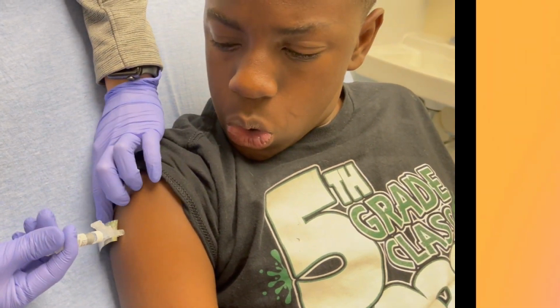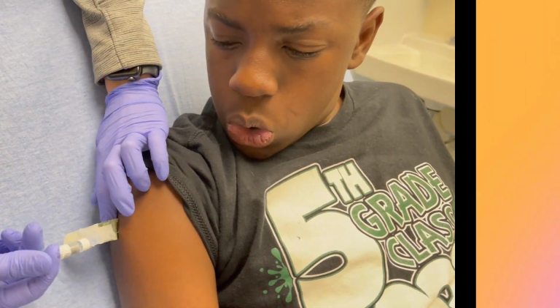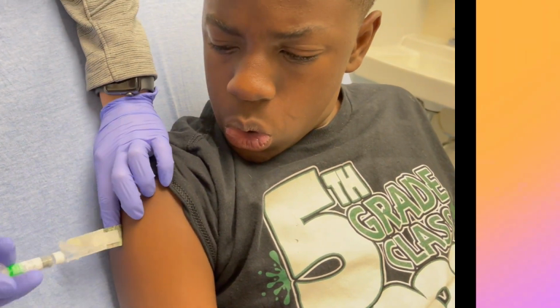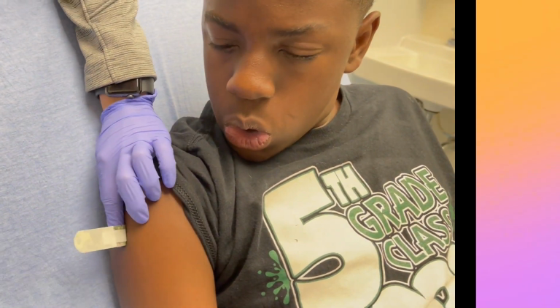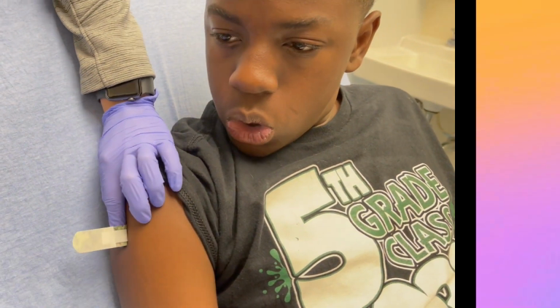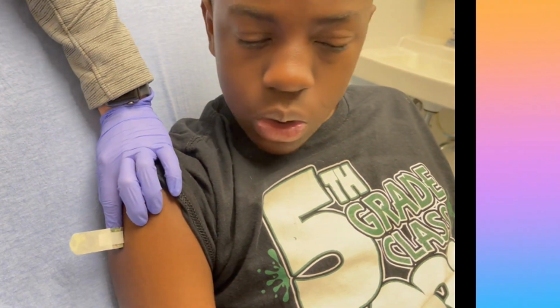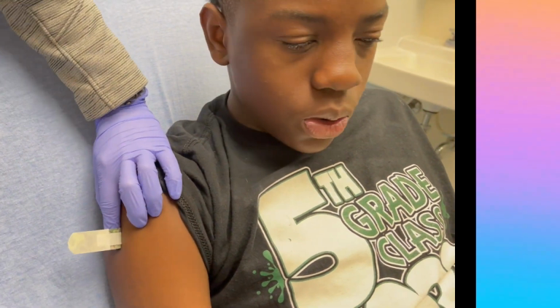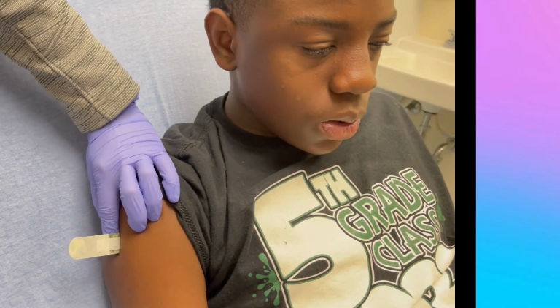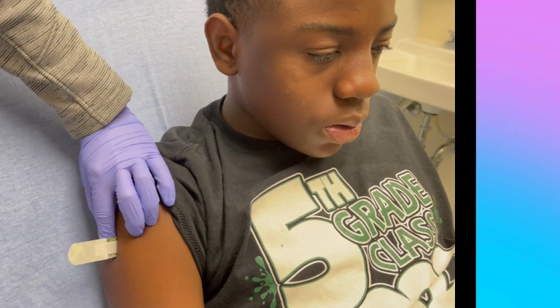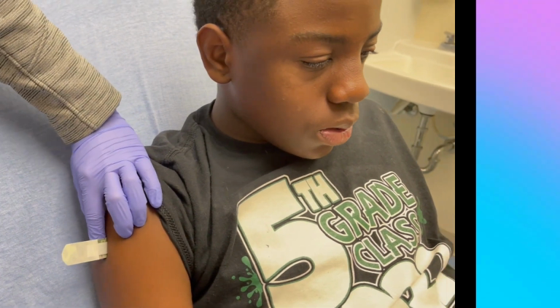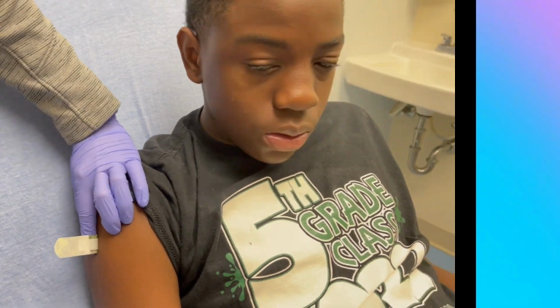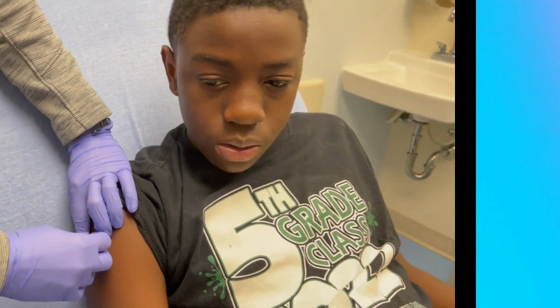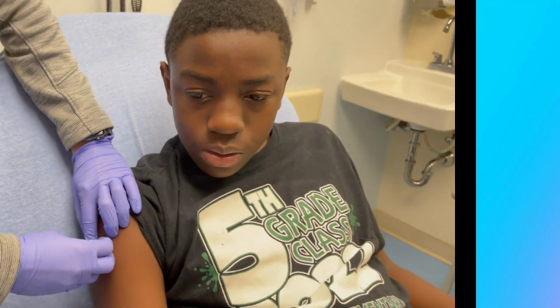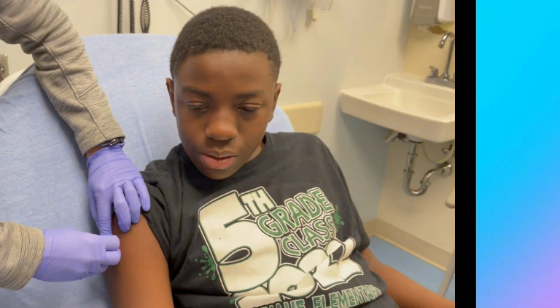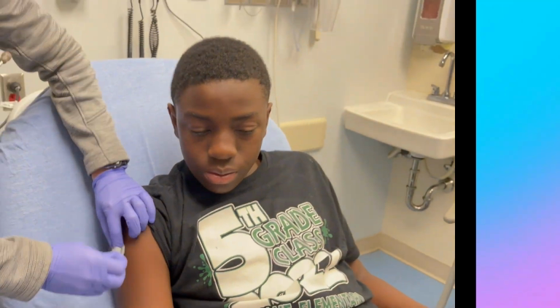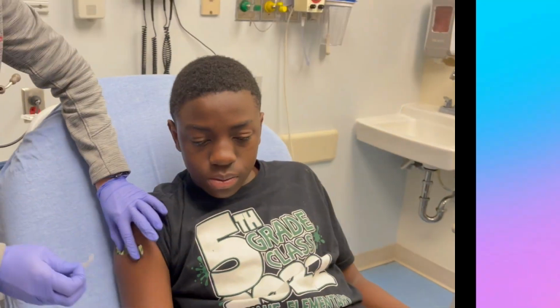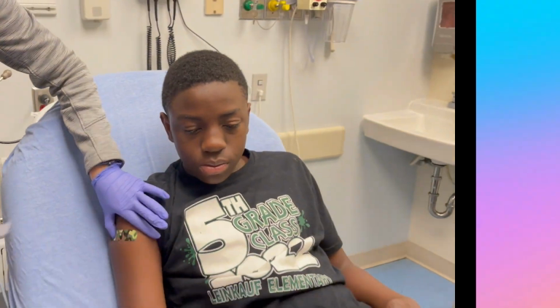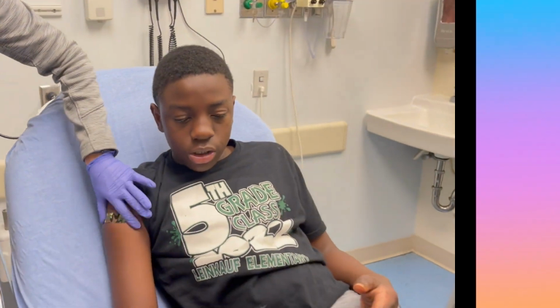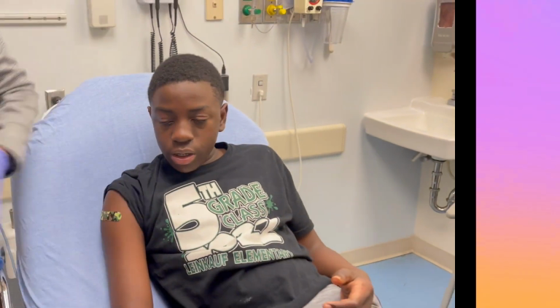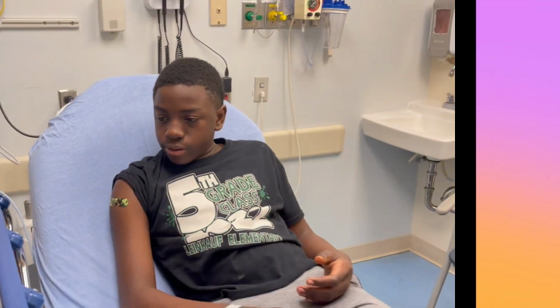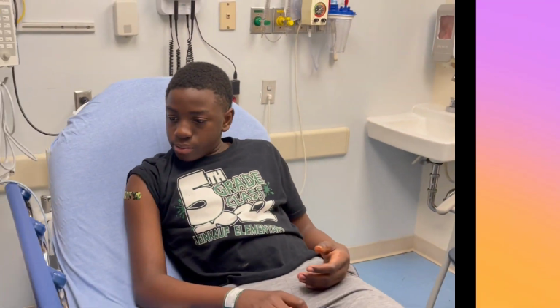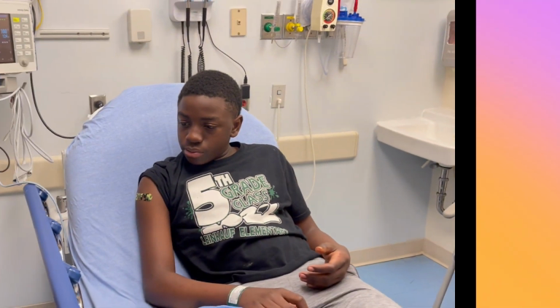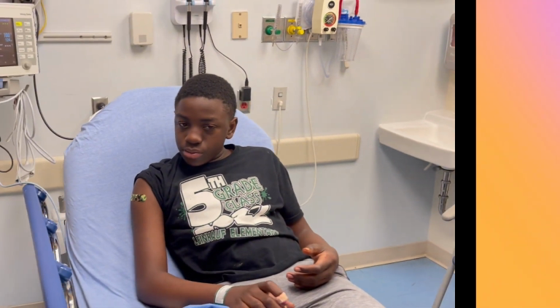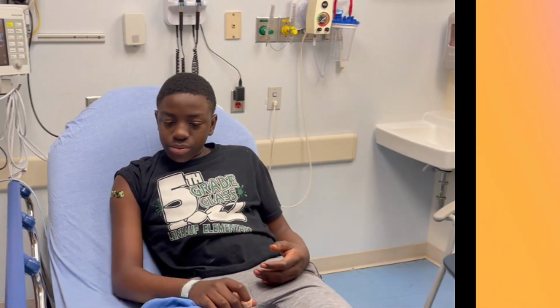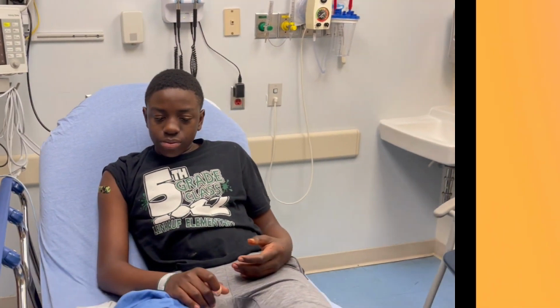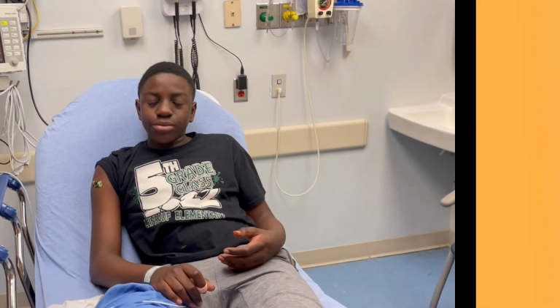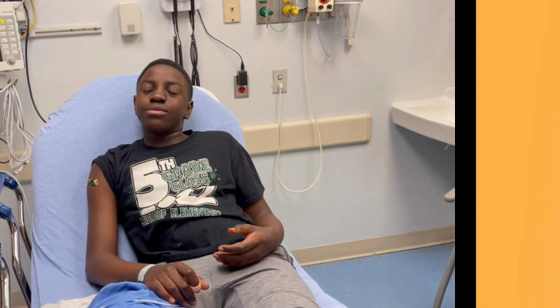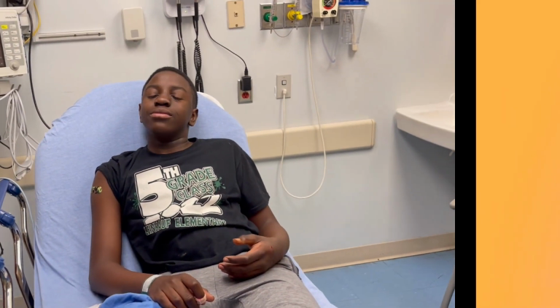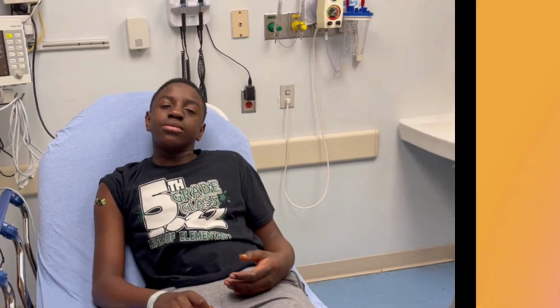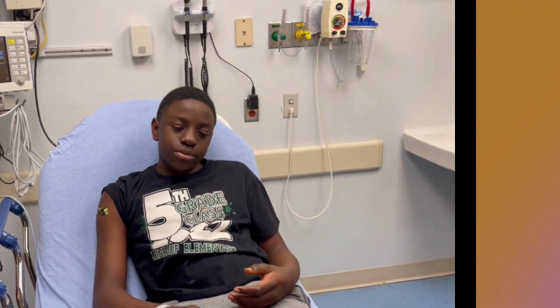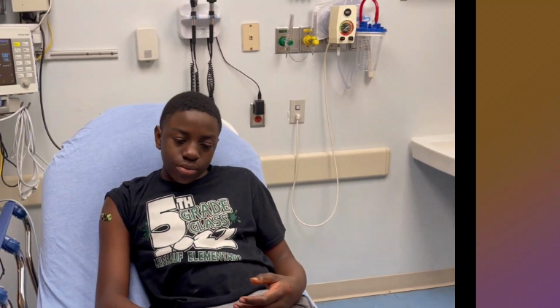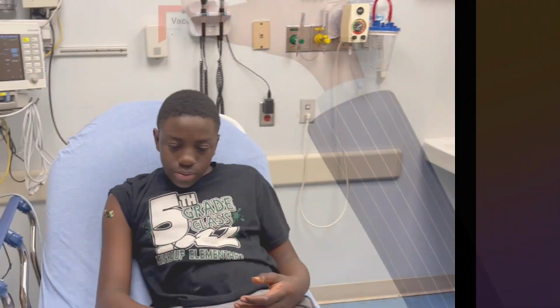Look at that face. See? That's it. You'll be back in three days.